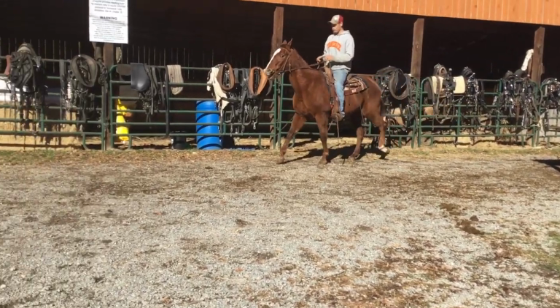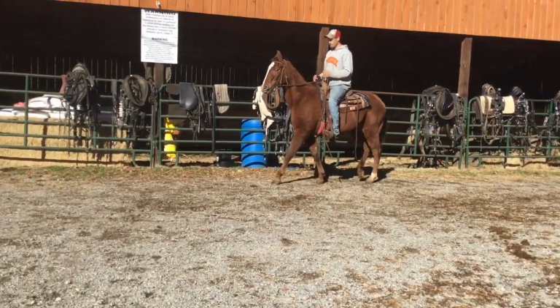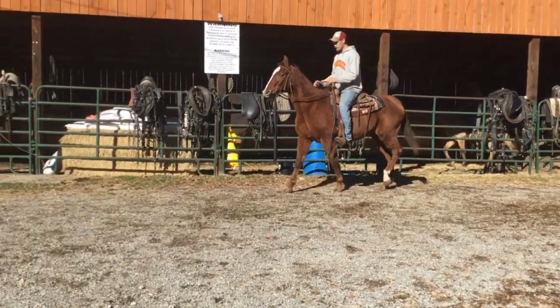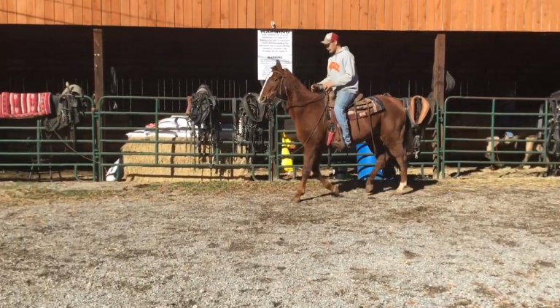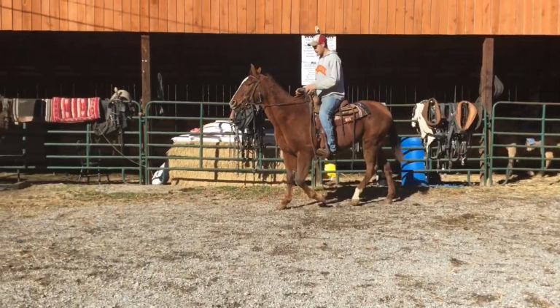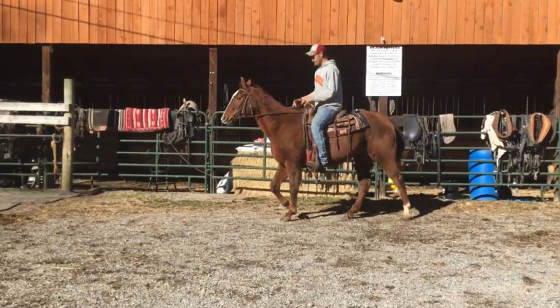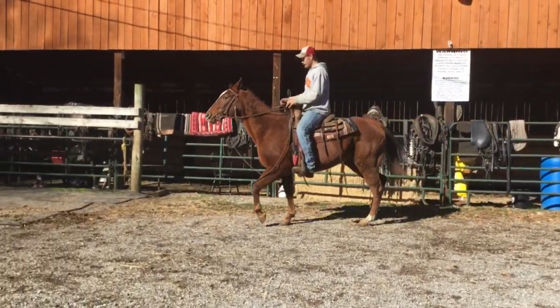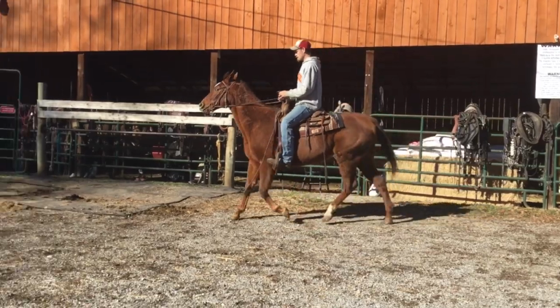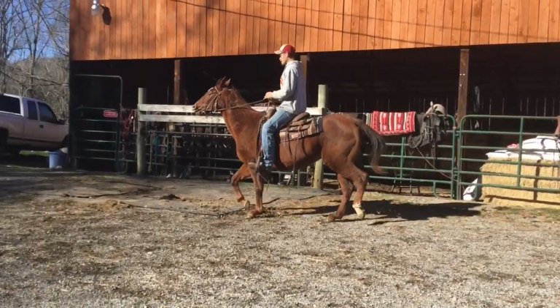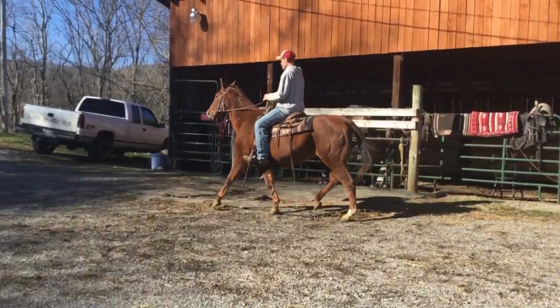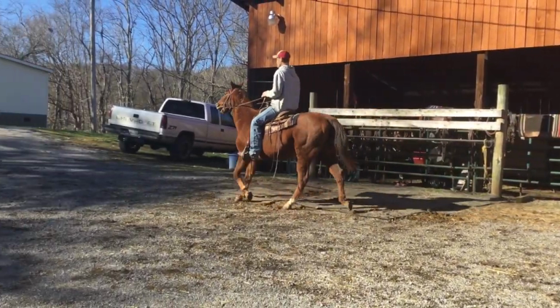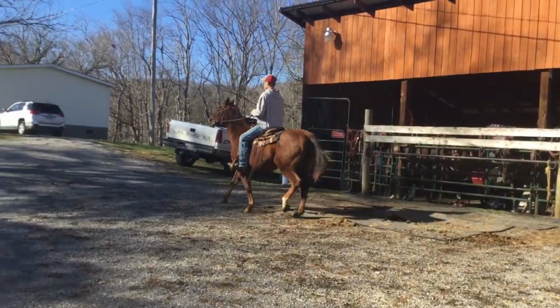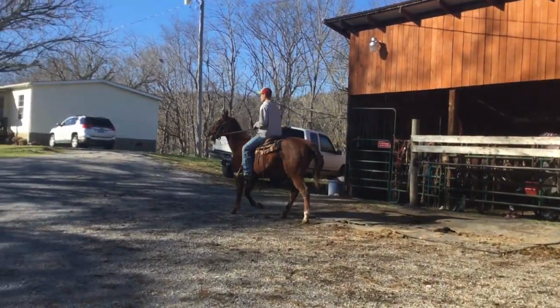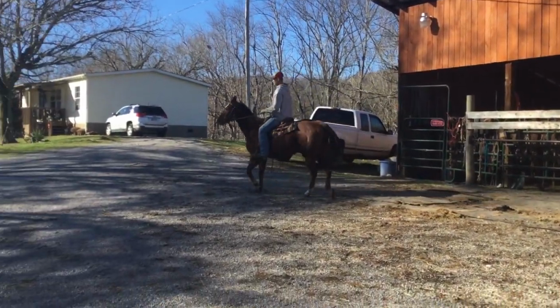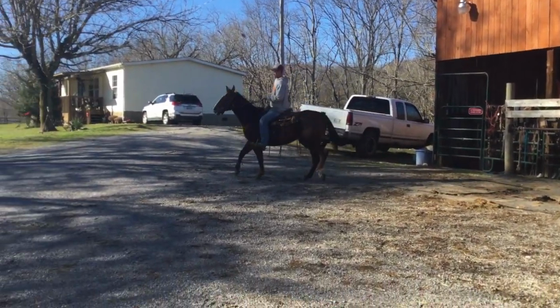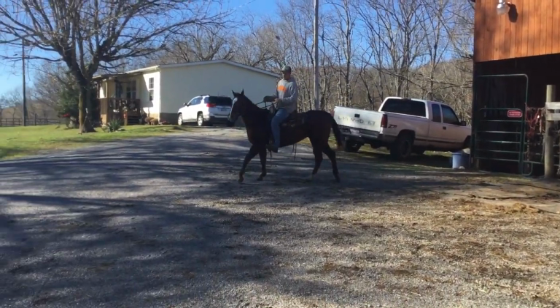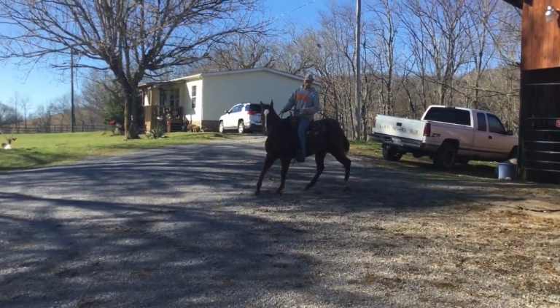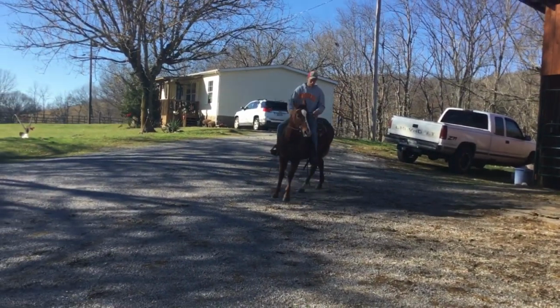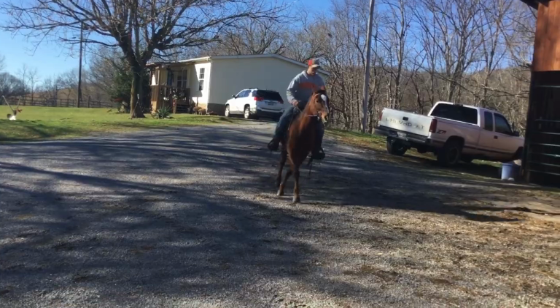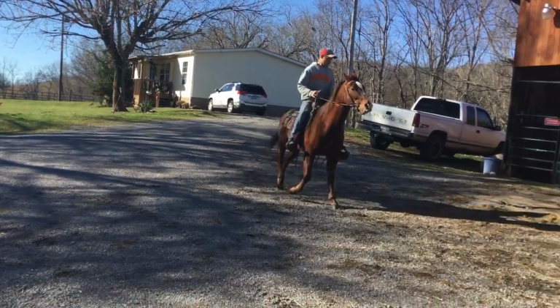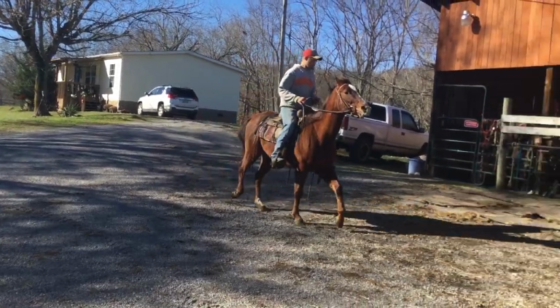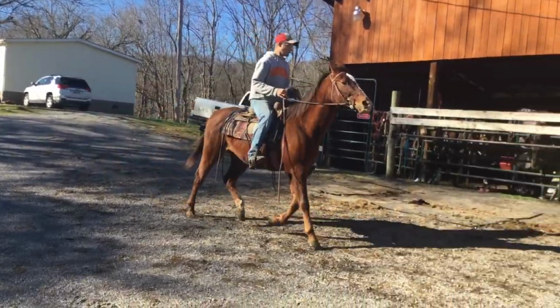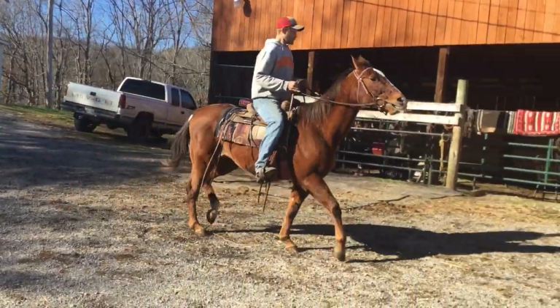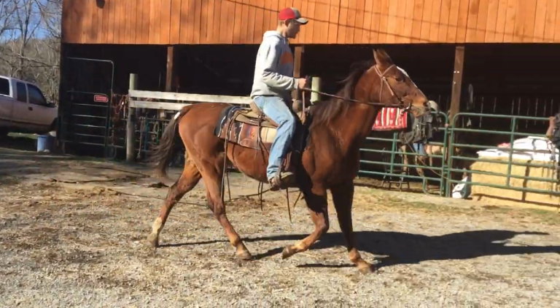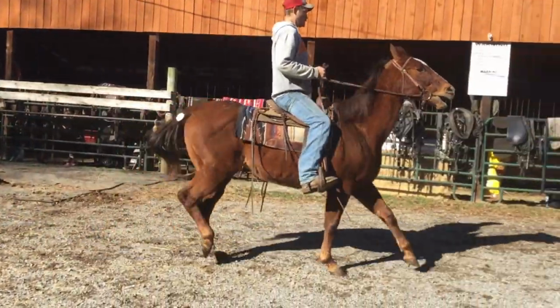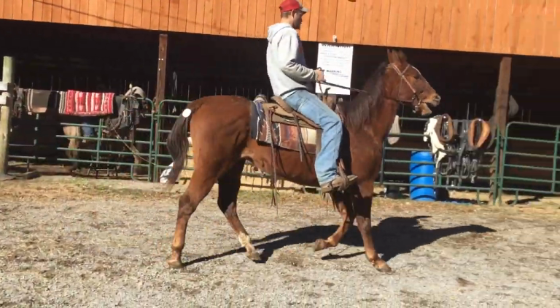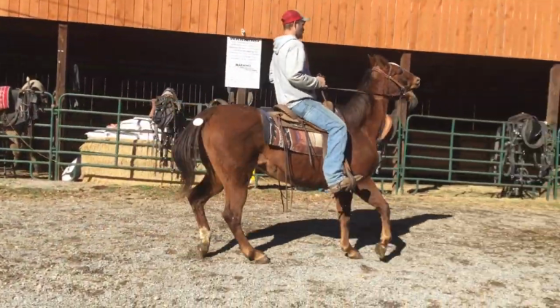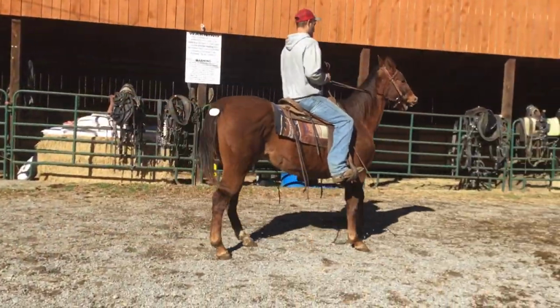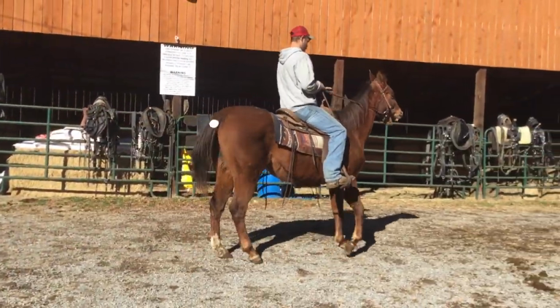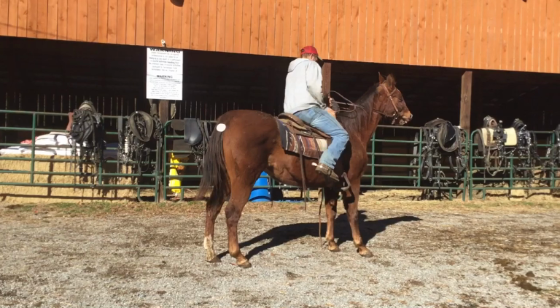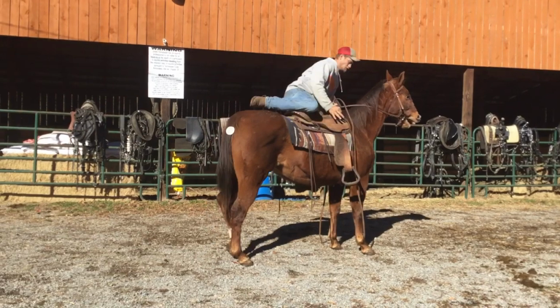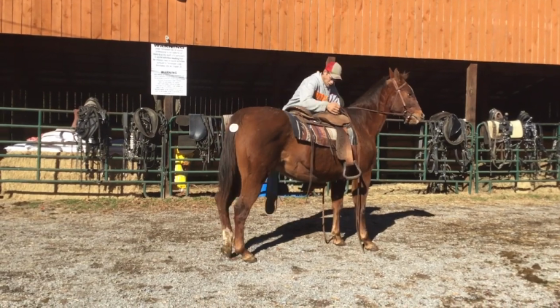Let her trot back and forth a little bit. Probably 15 hands tall, 16 or 17 years old. That's good. Stop her and jerk that saddle off. But really, really broke now.